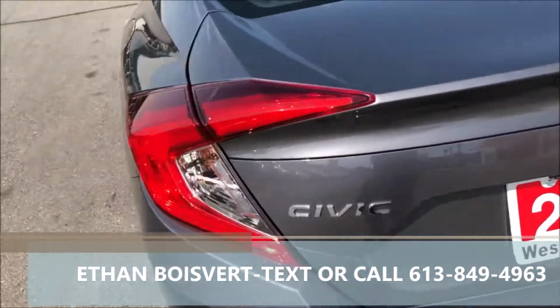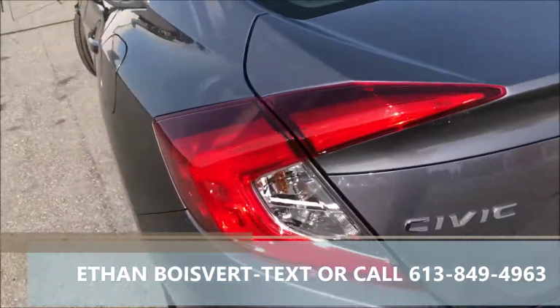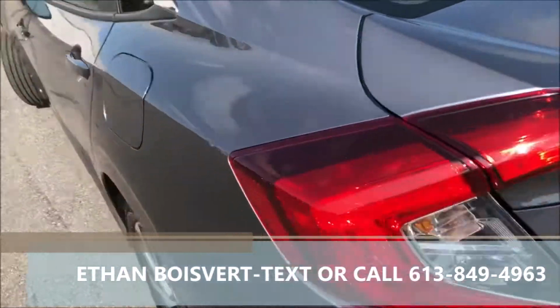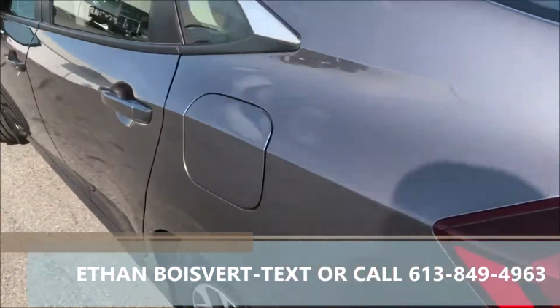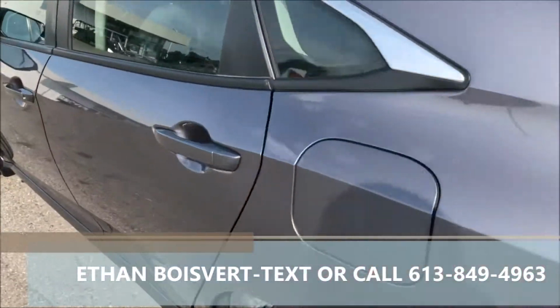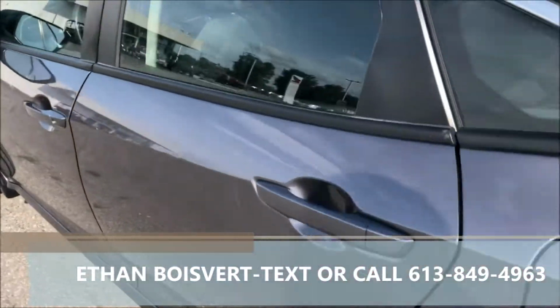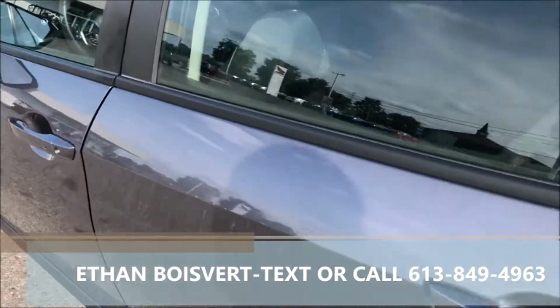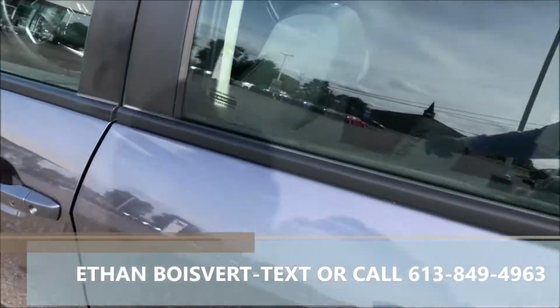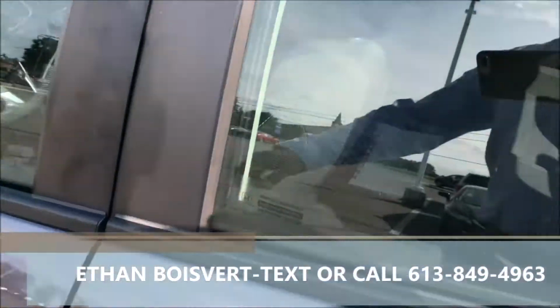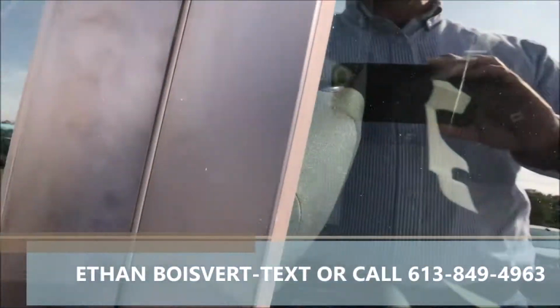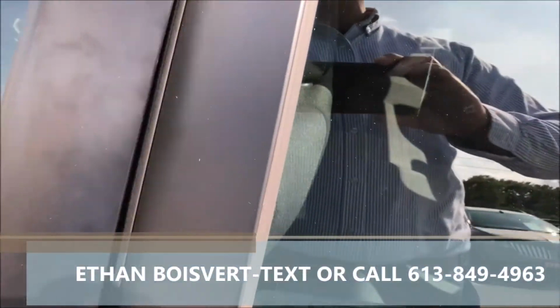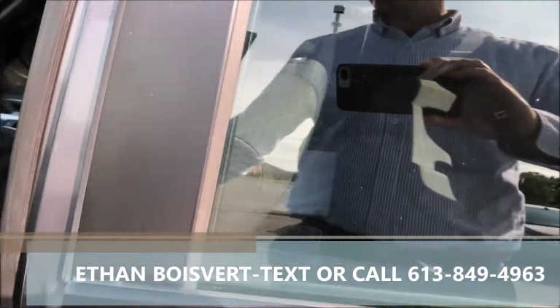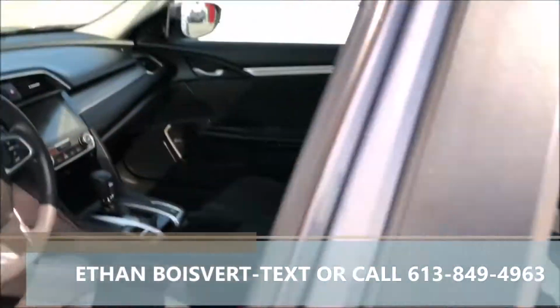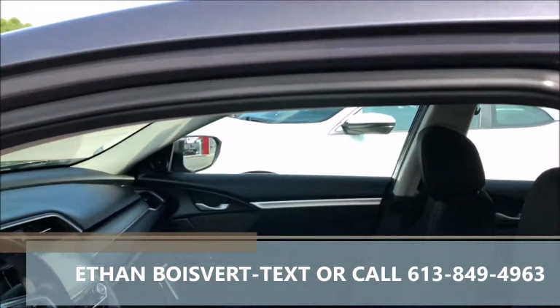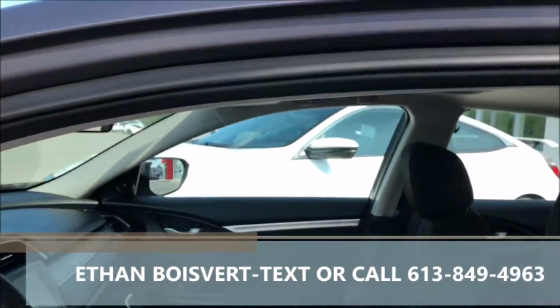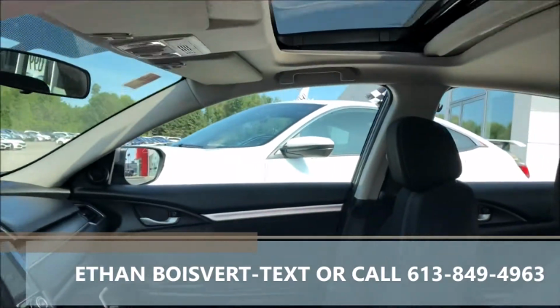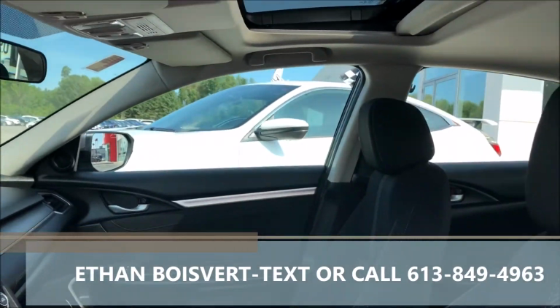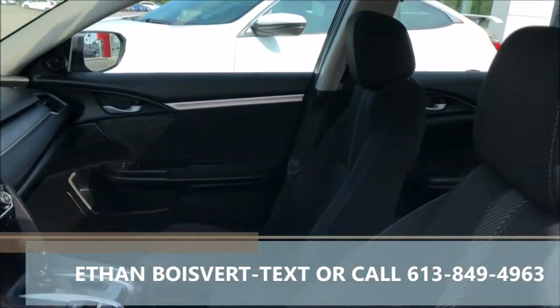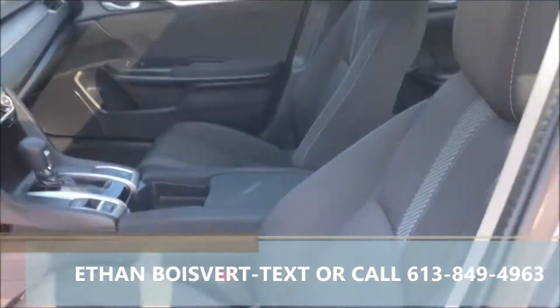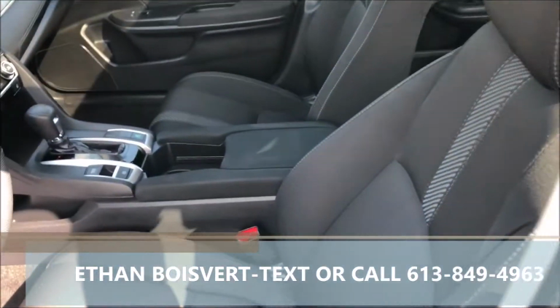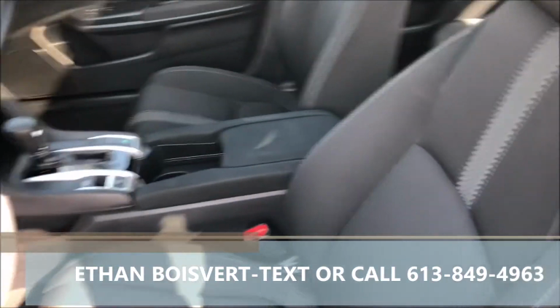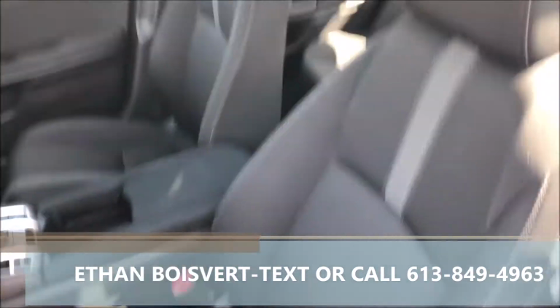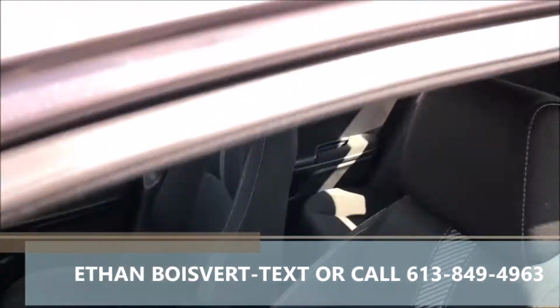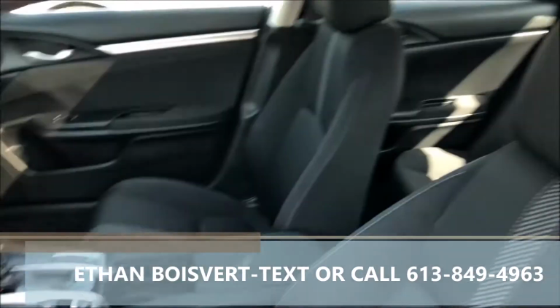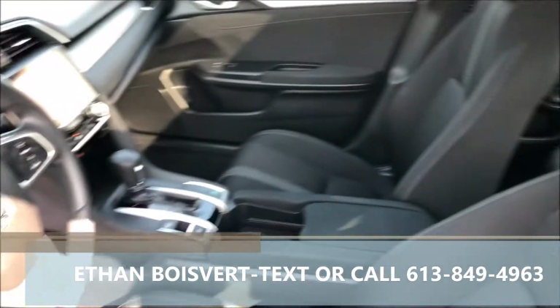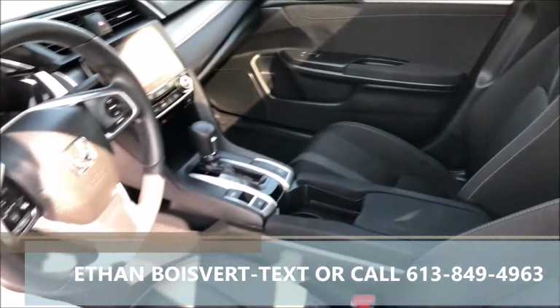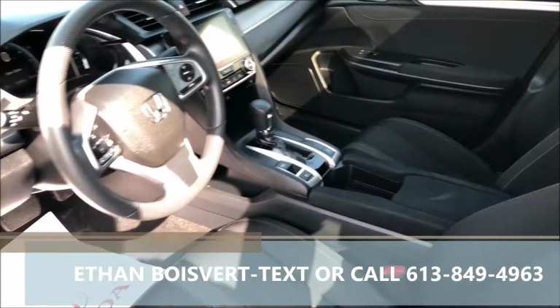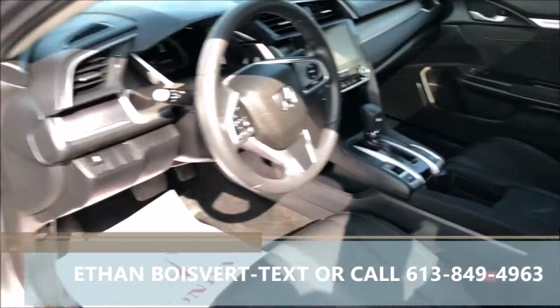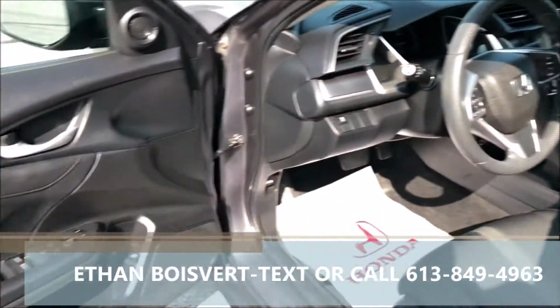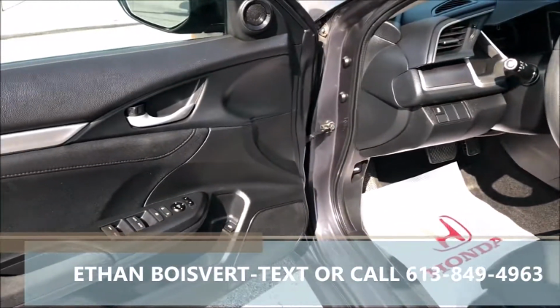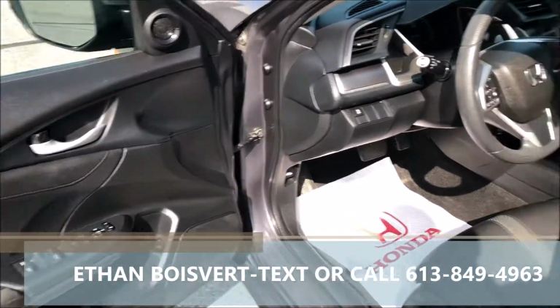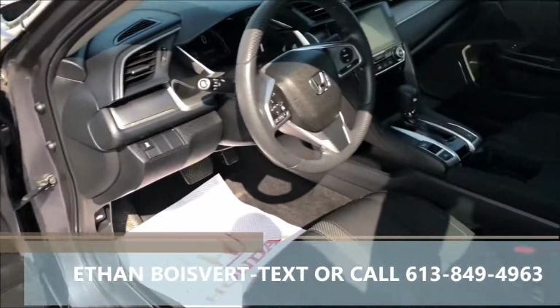Backup camera, heated front seats, Bluetooth, Apple CarPlay, Android Auto — you get a sunroof as well with the EX. Black fabric interior seats, nice package.